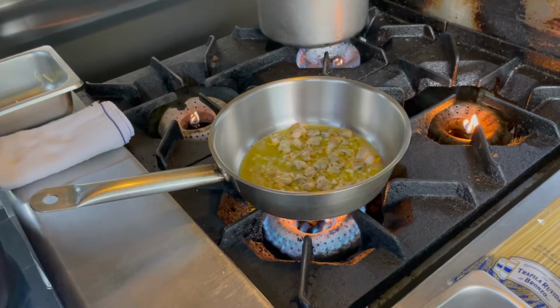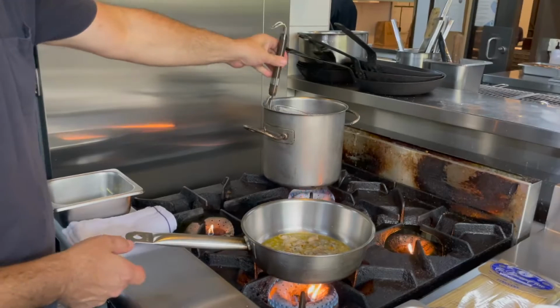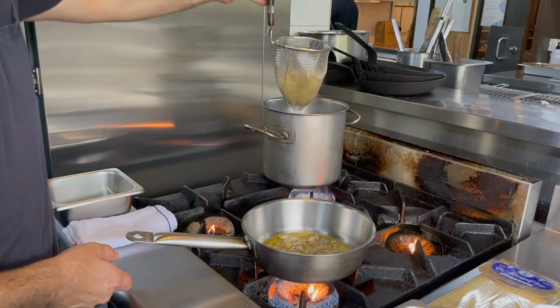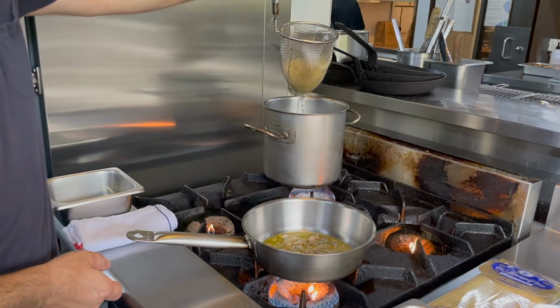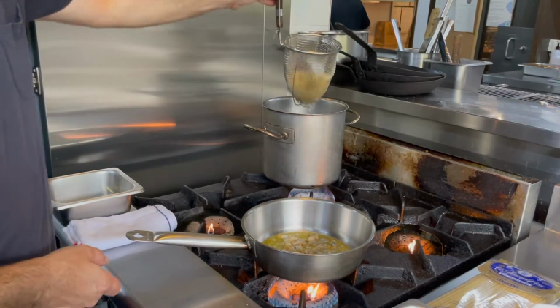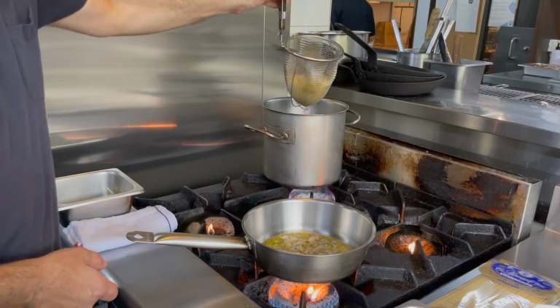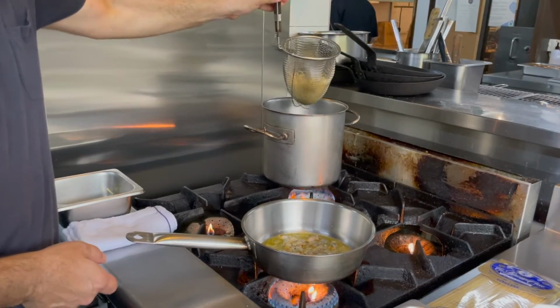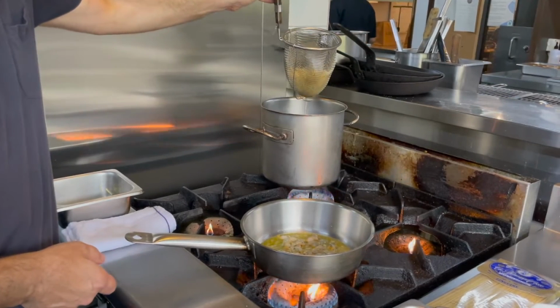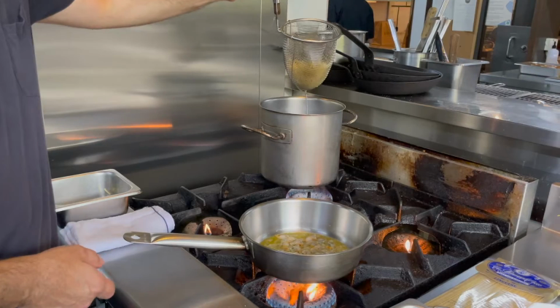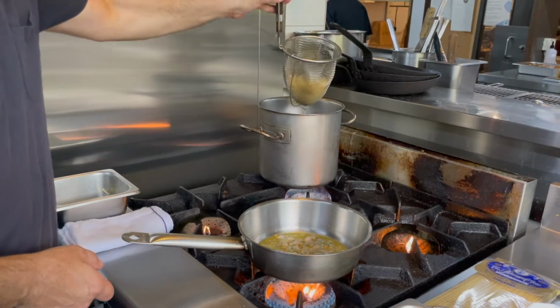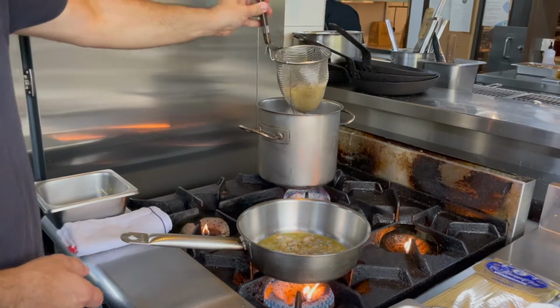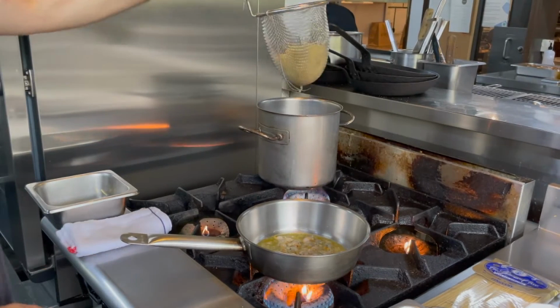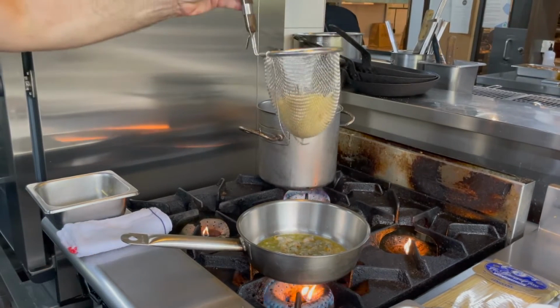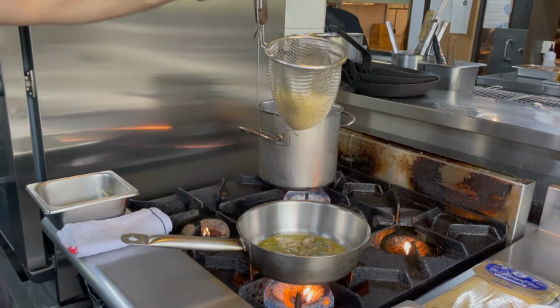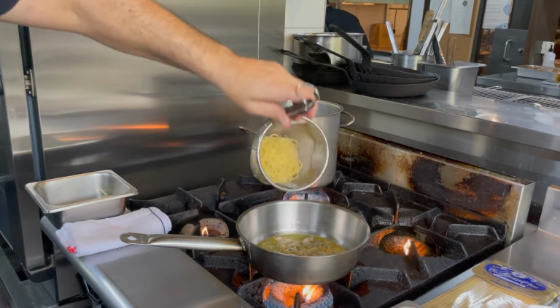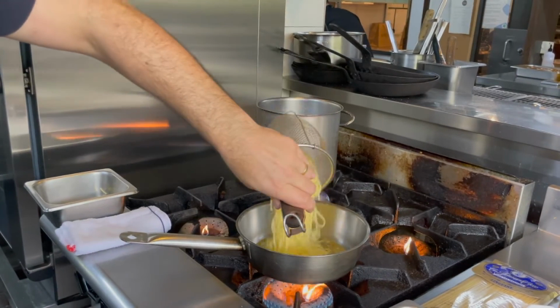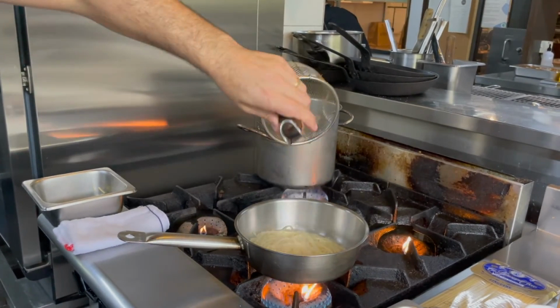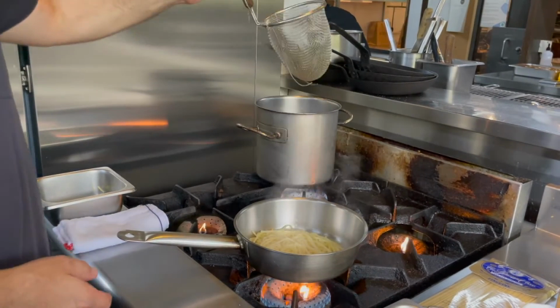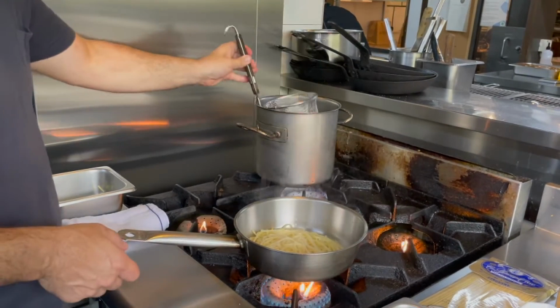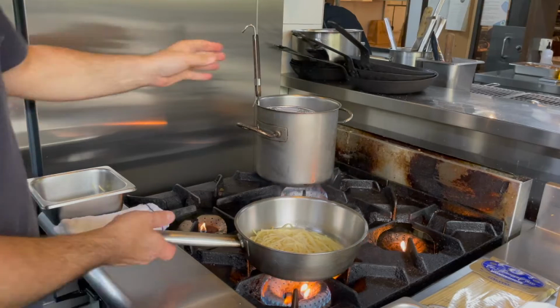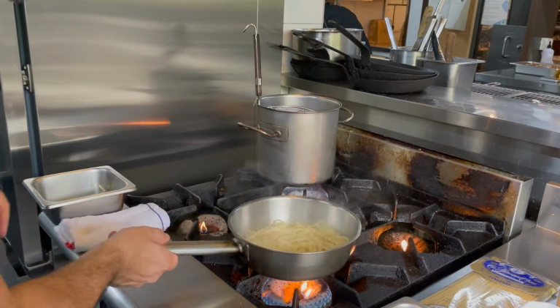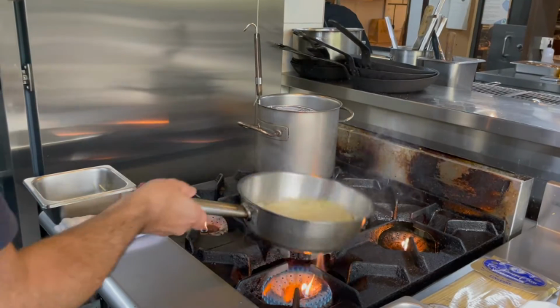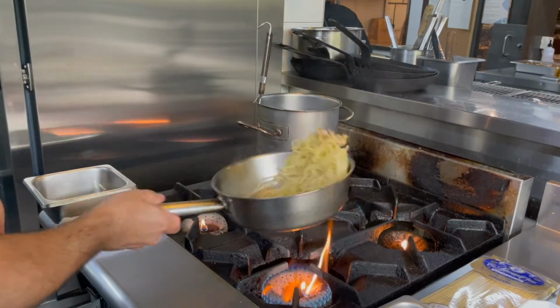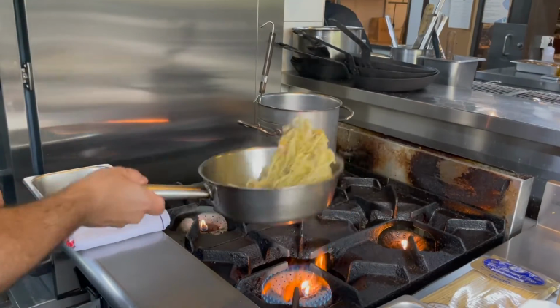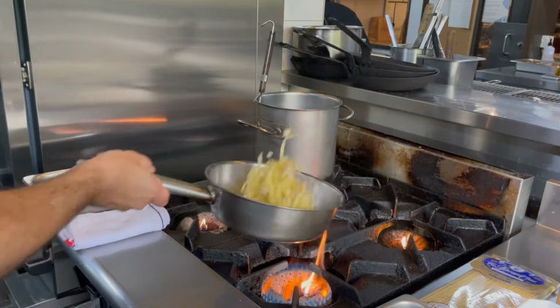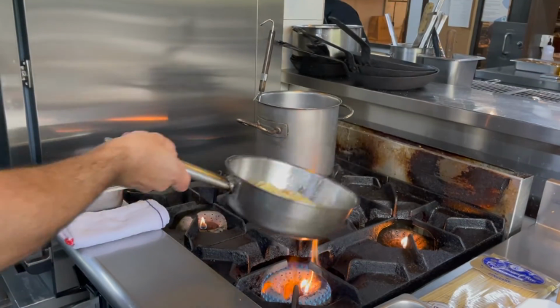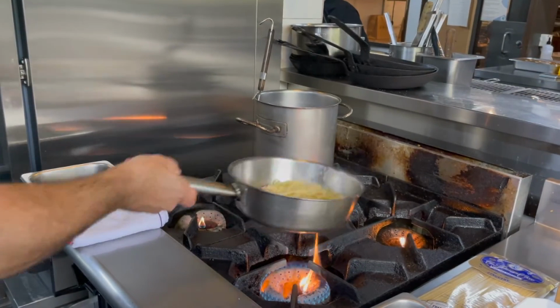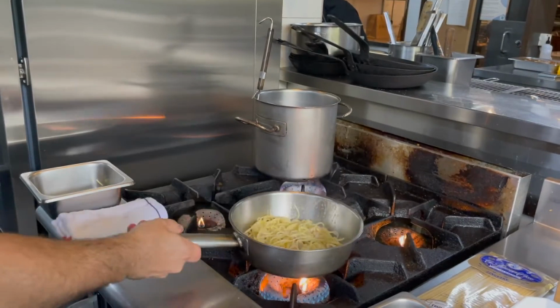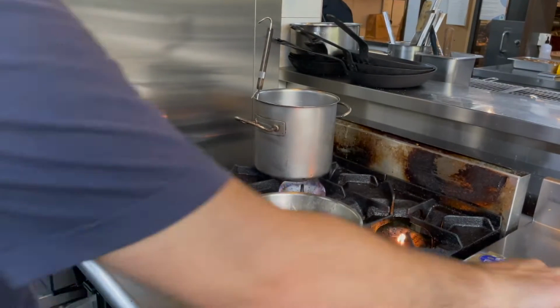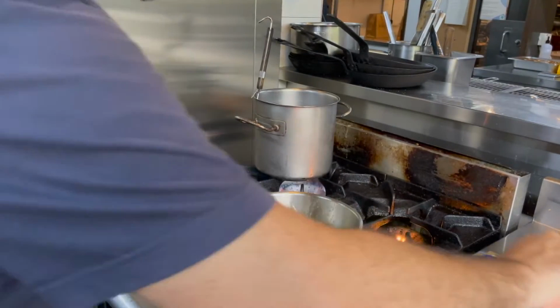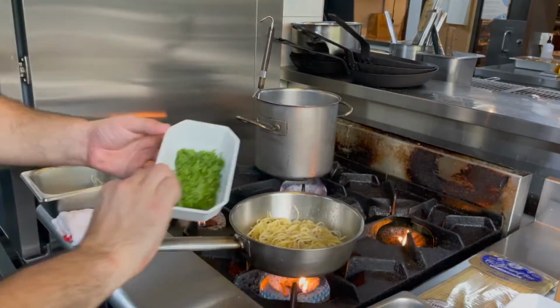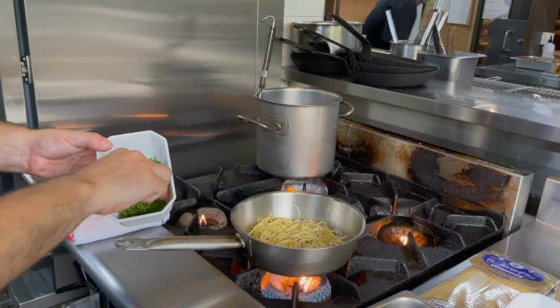Pasta out. Strain. Give a little bit of juice — it goes in. Pasta in with the clams. Check. Finish with fresh Italian parsley.